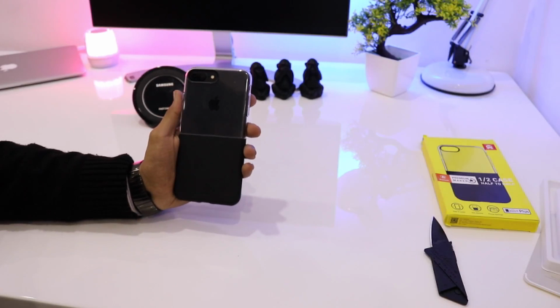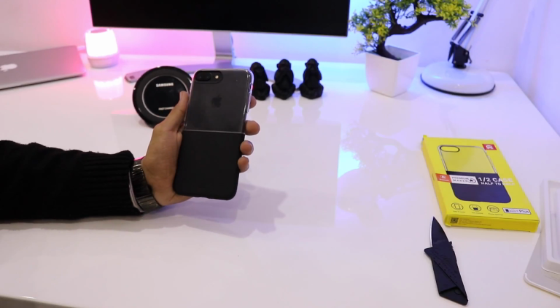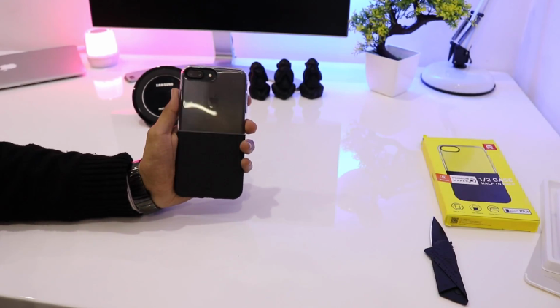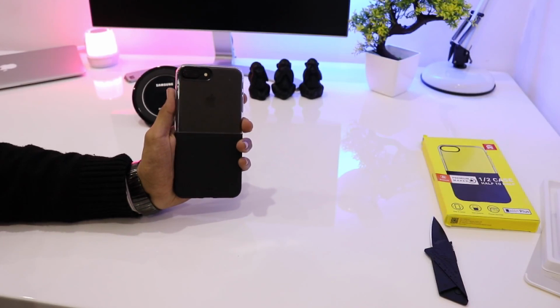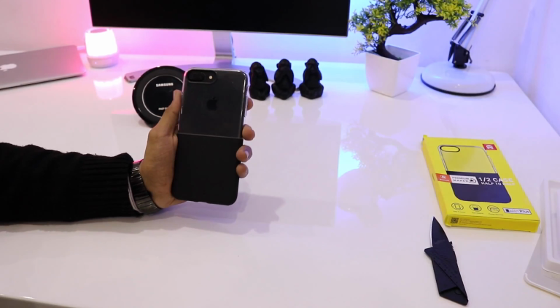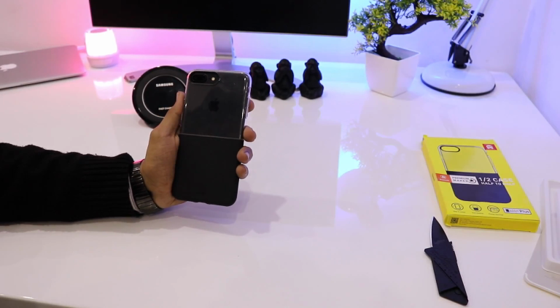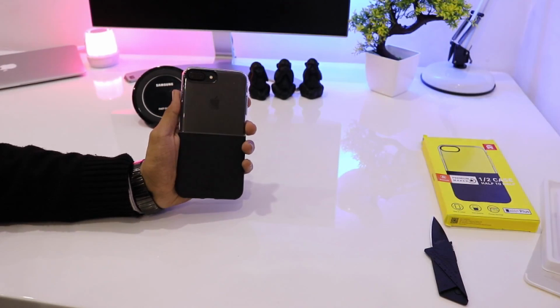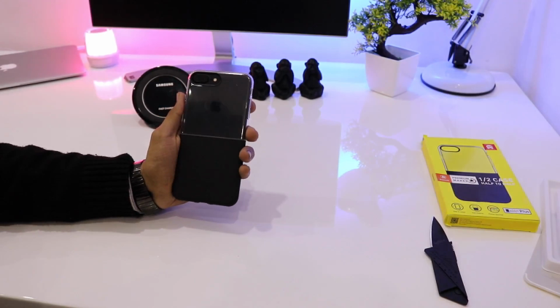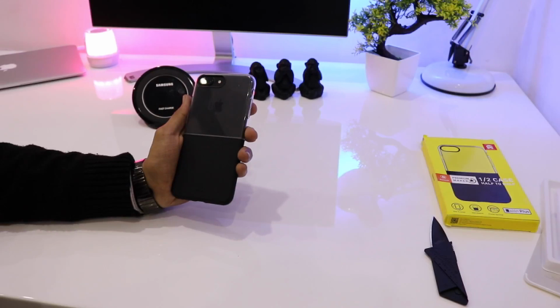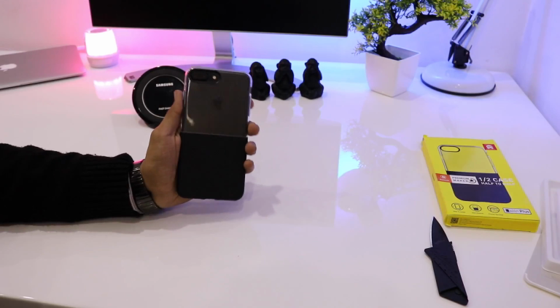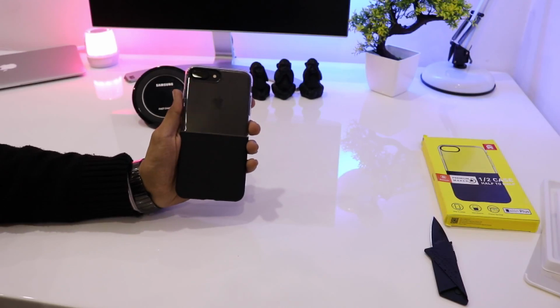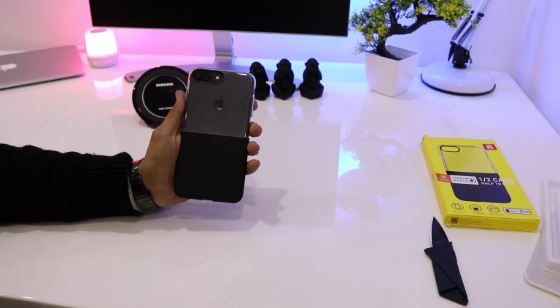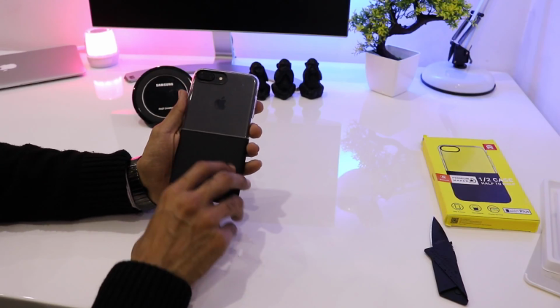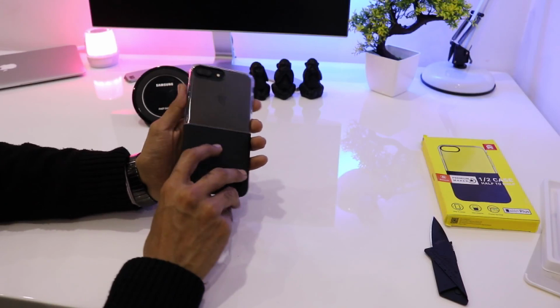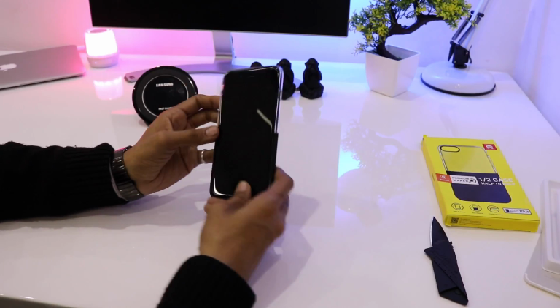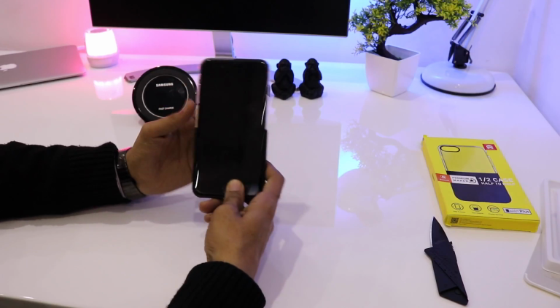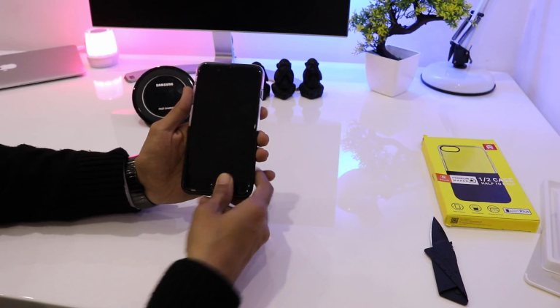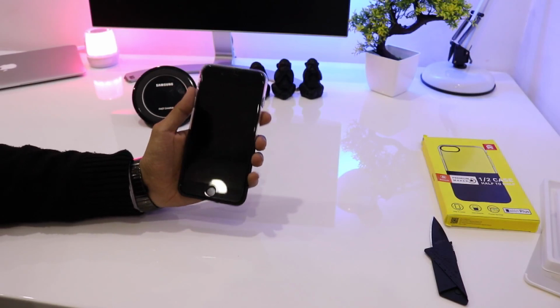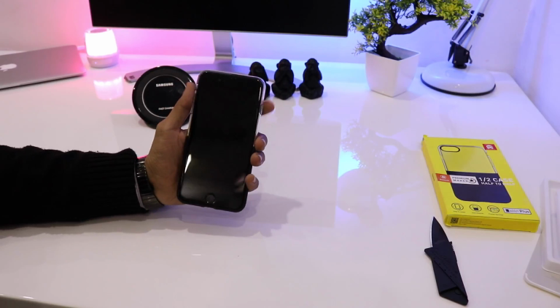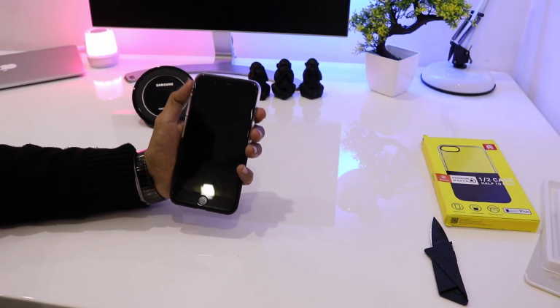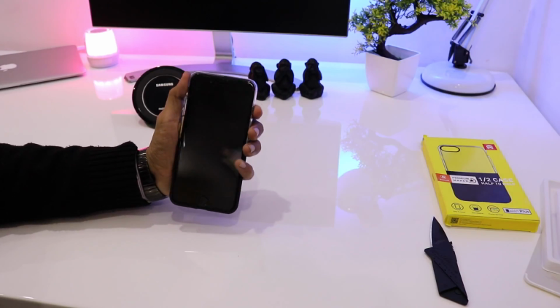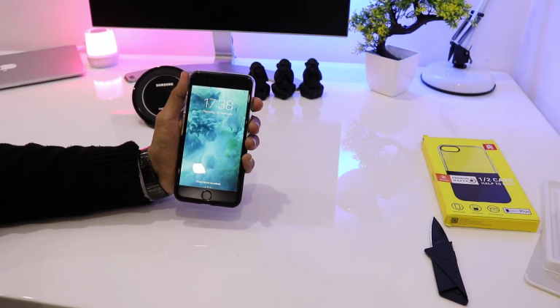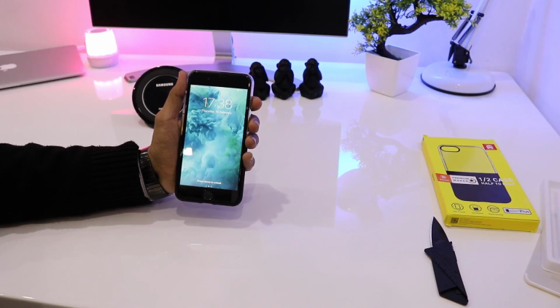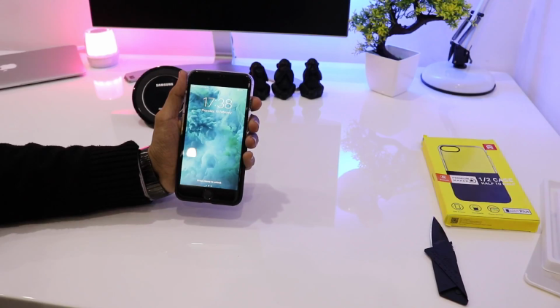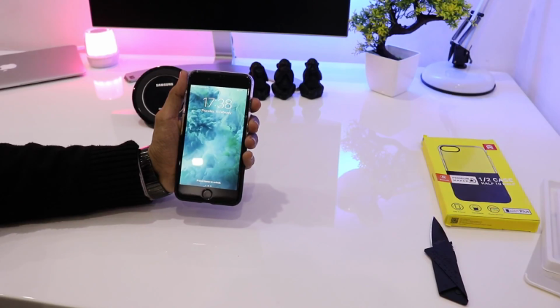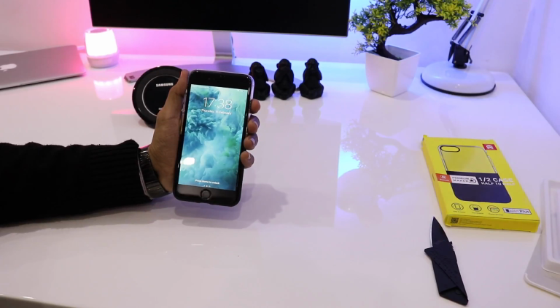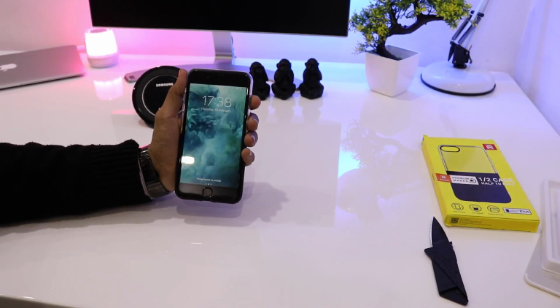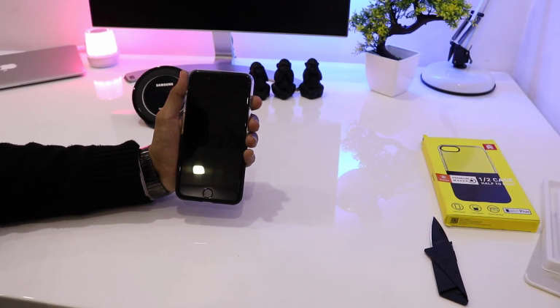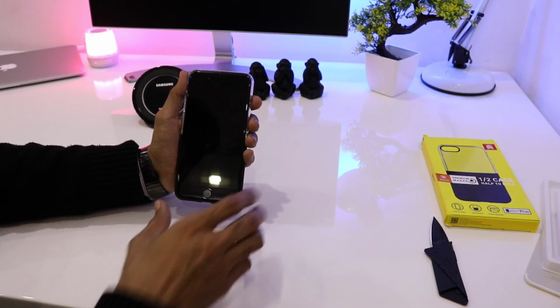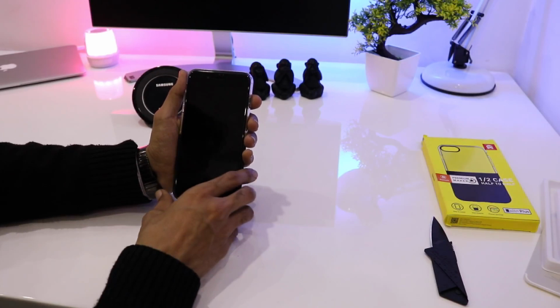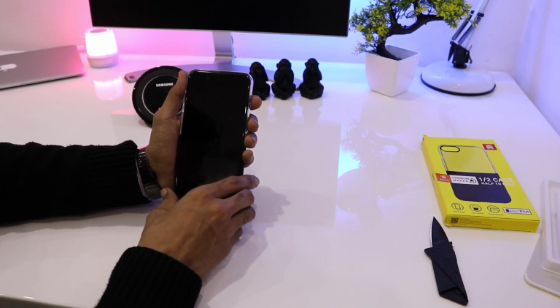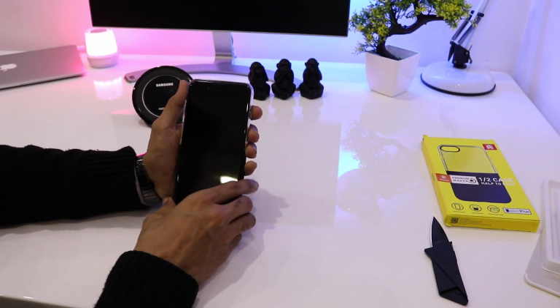So here's the case snapped on — and this is how the iPhone 7 Plus looks. It gives a very different look to the already very beautiful iPhone 7 Plus.